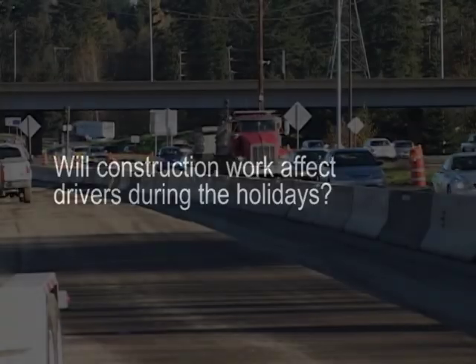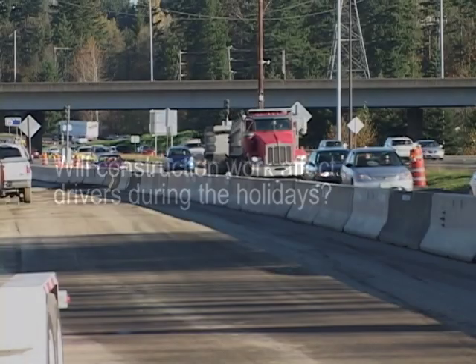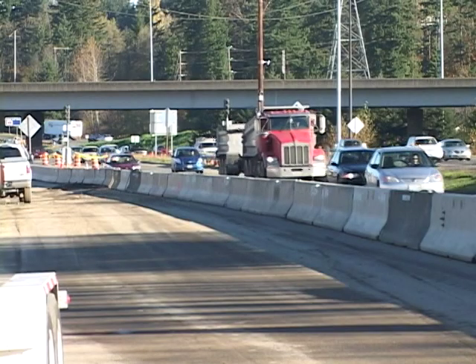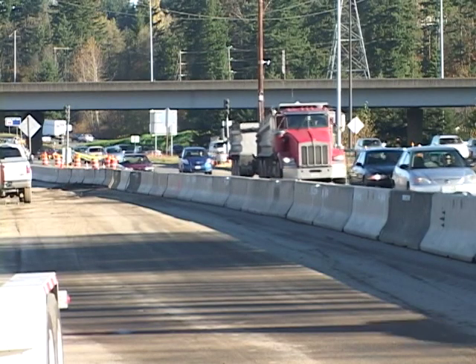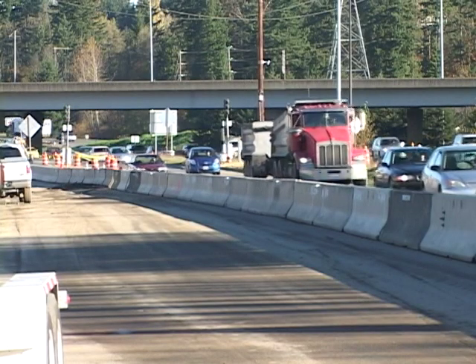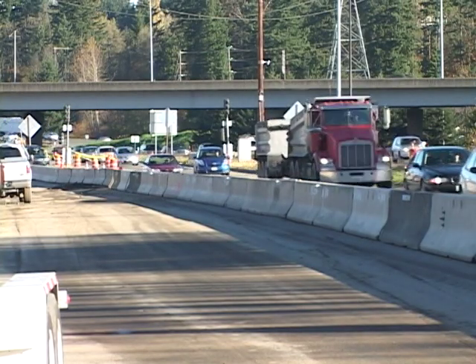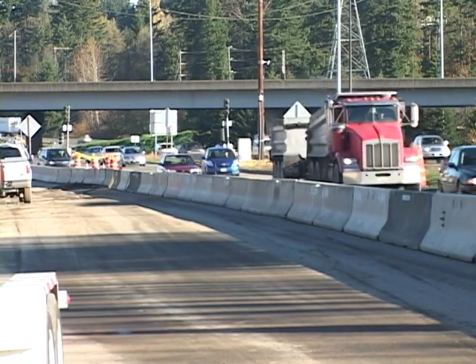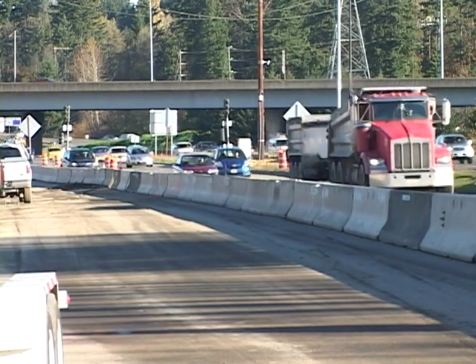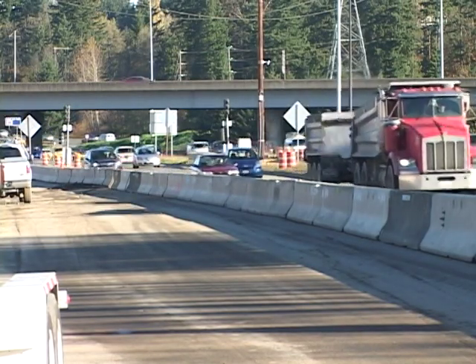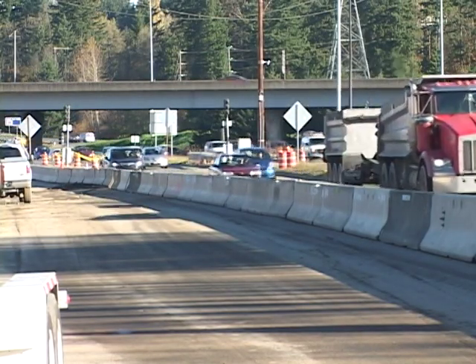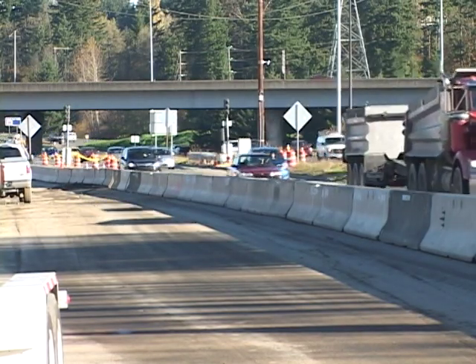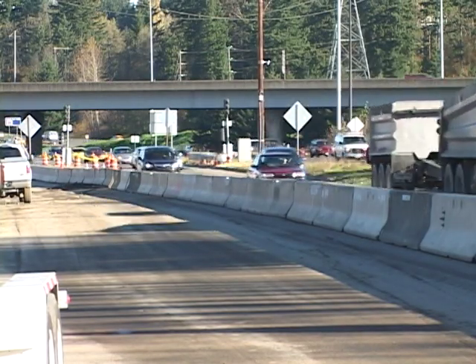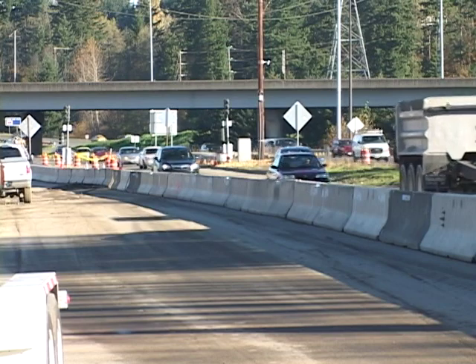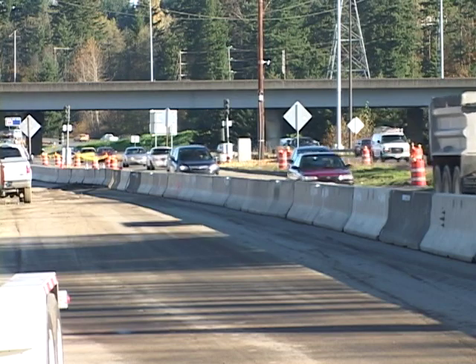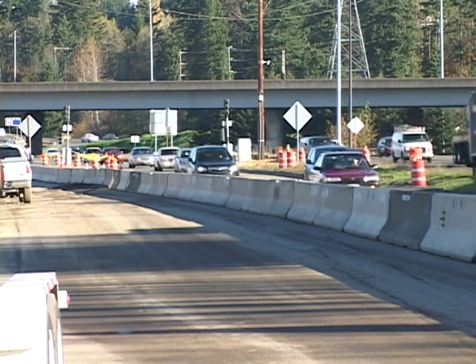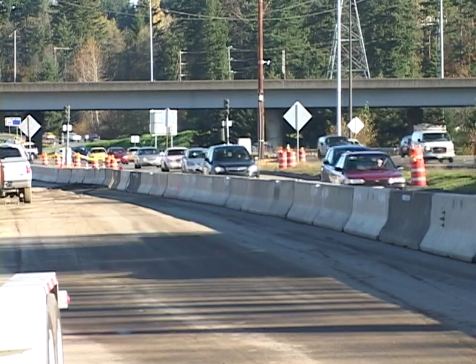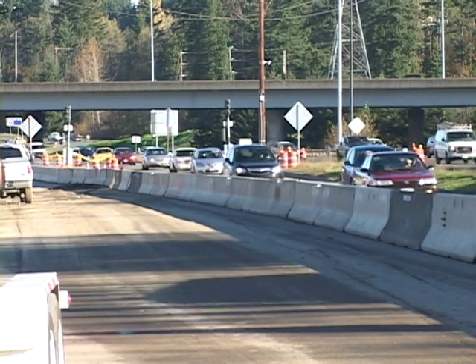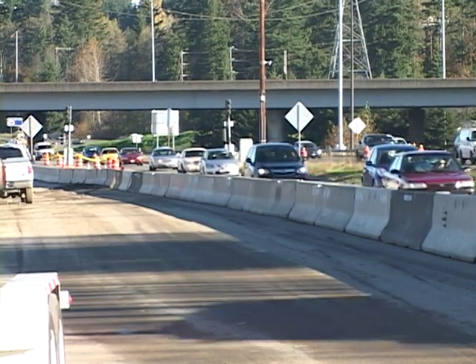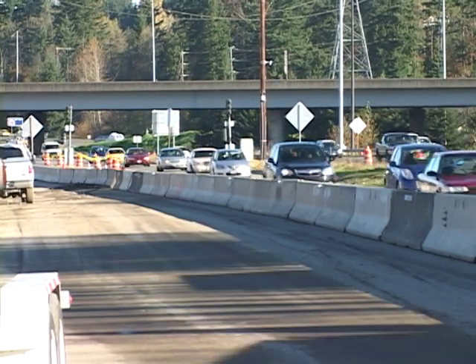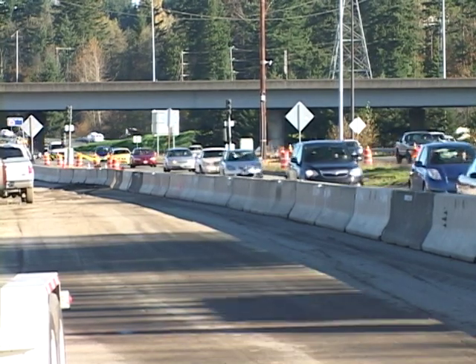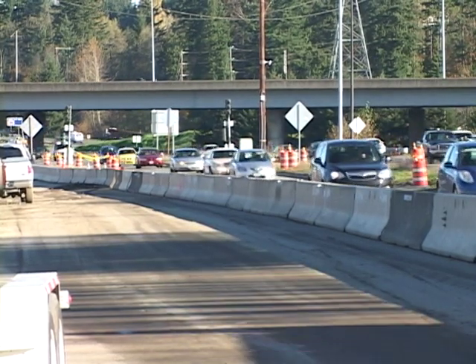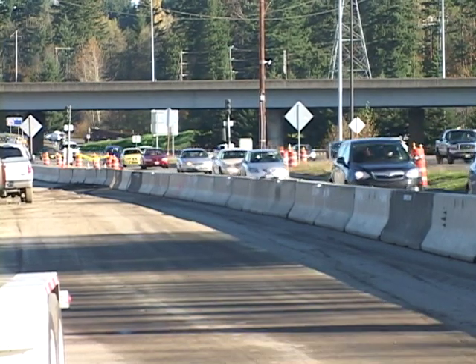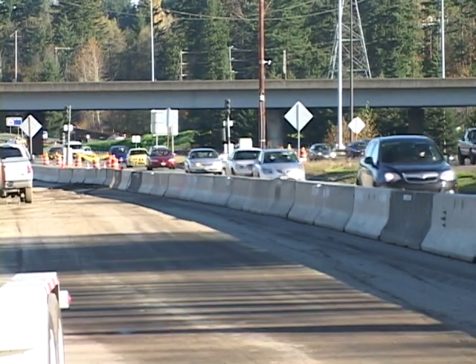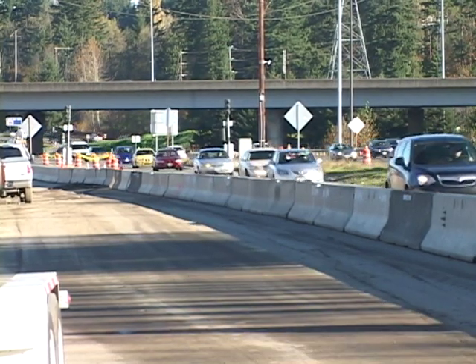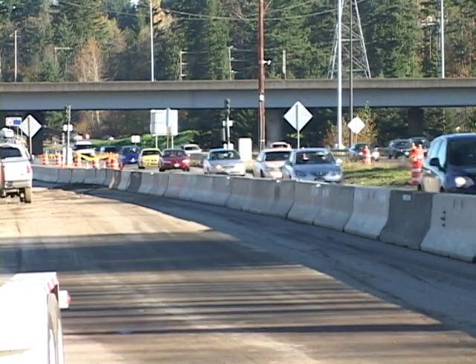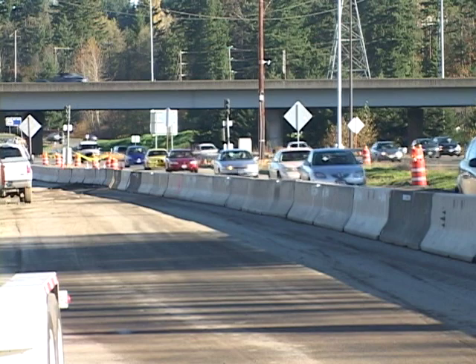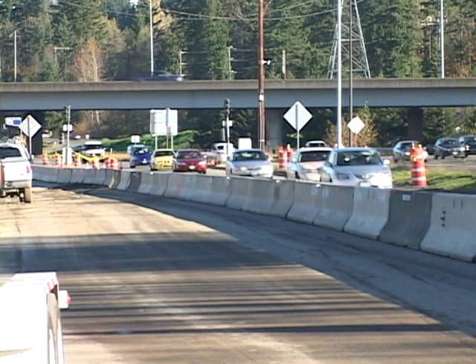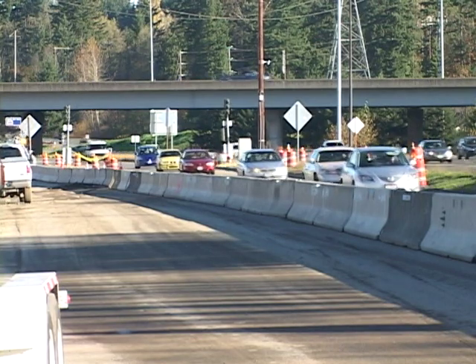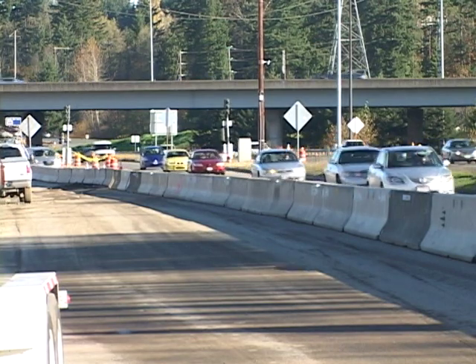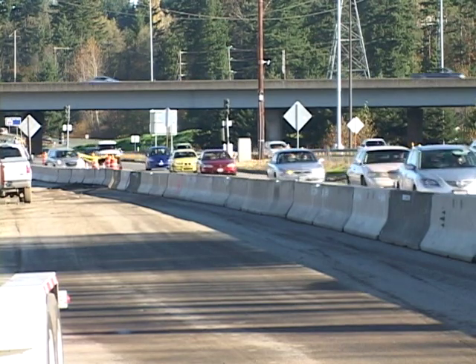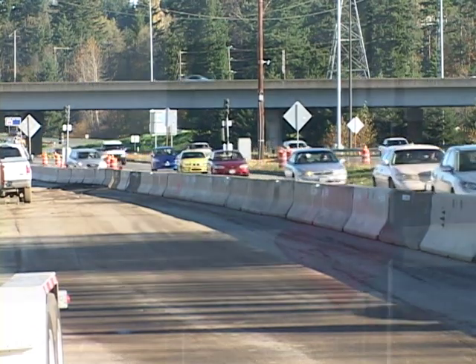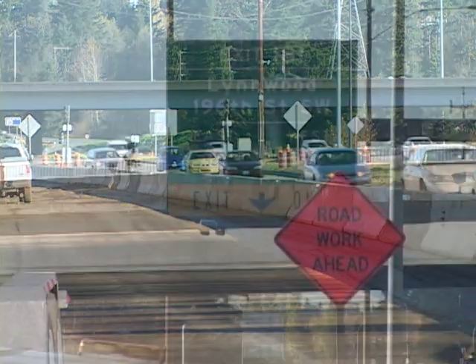We will not do night work. We won't have any lane restrictions — no lane closures from November 10th to January 7th. So everything will be behind the barrier, day work only, with no effect on traffic.